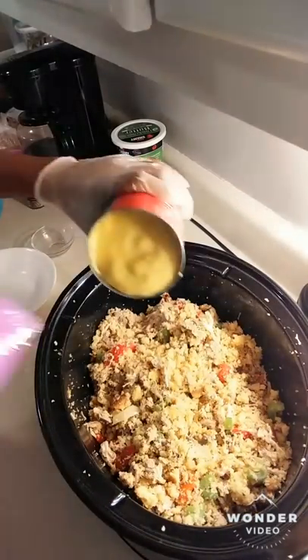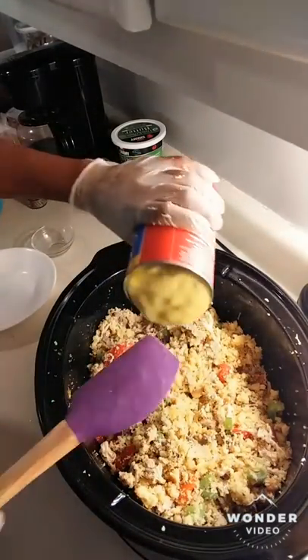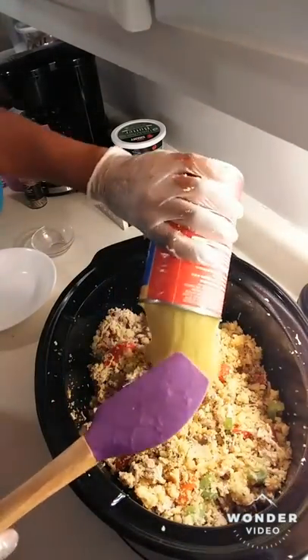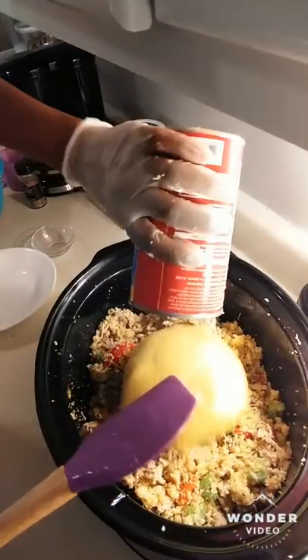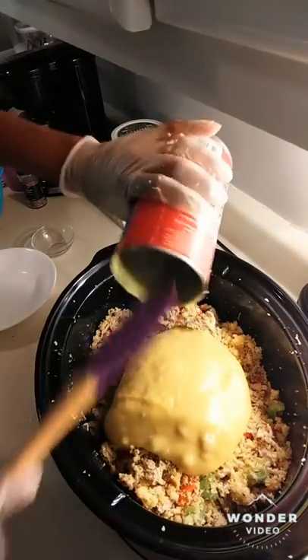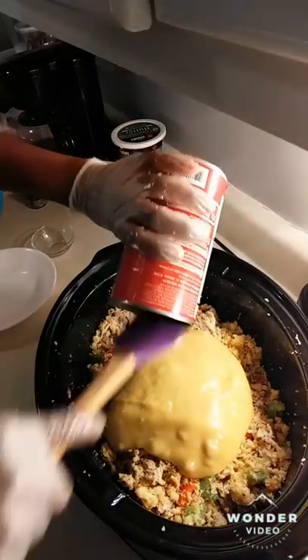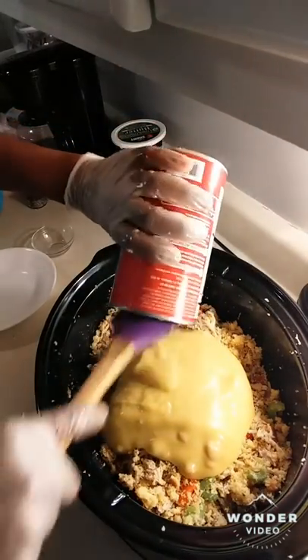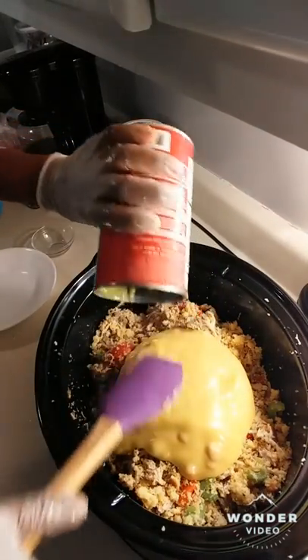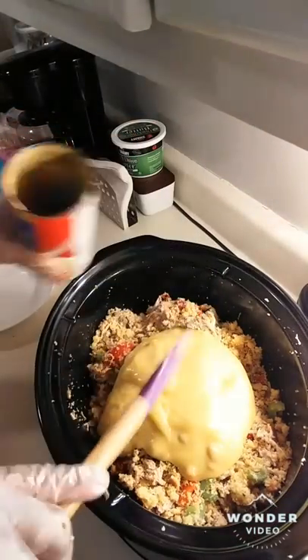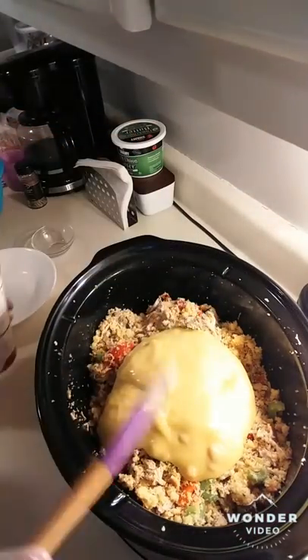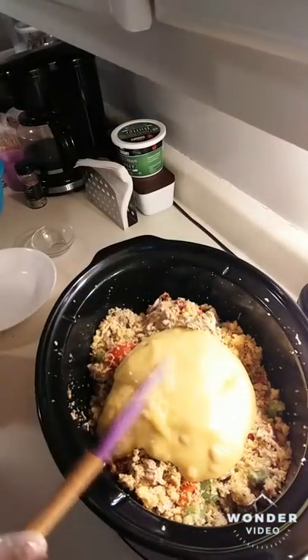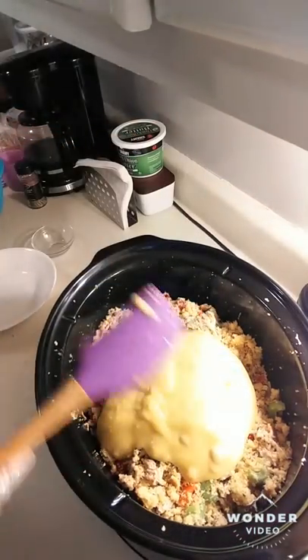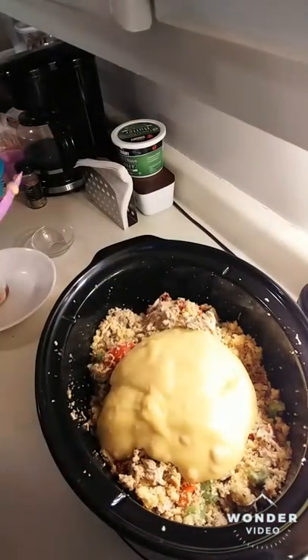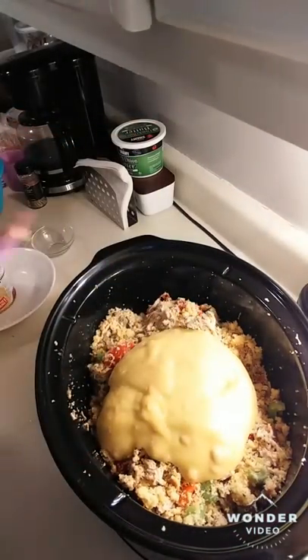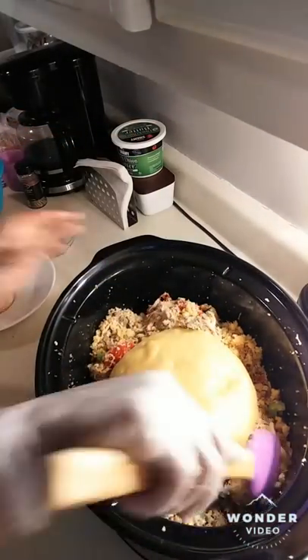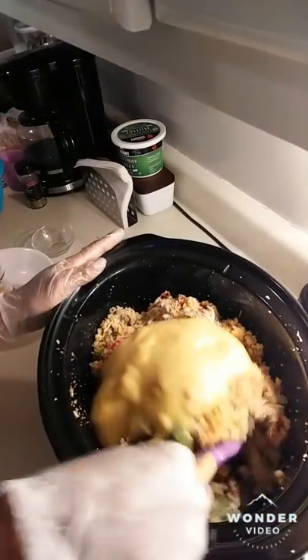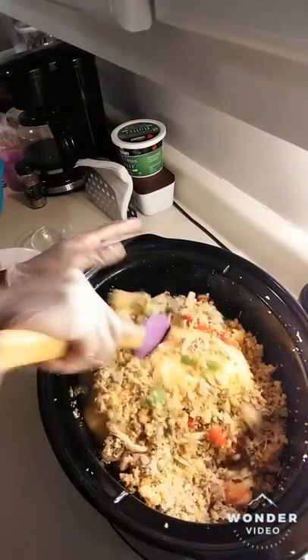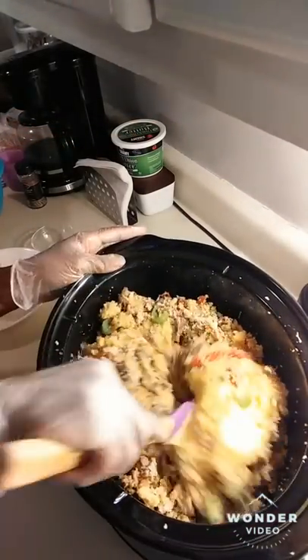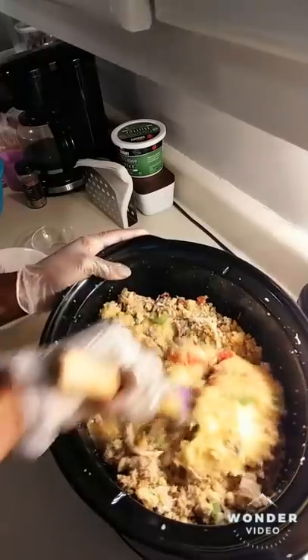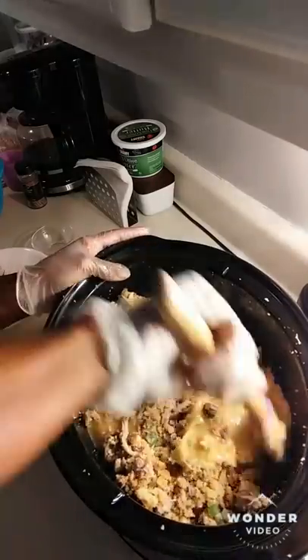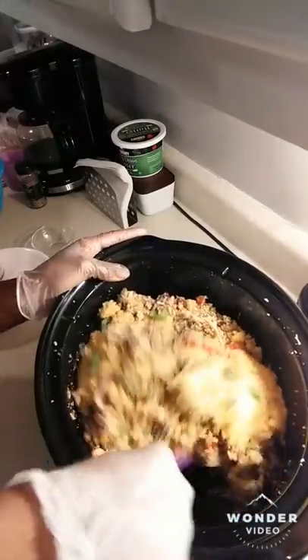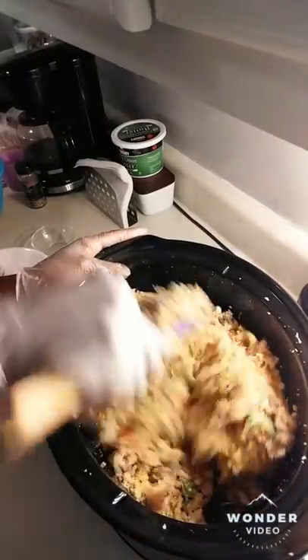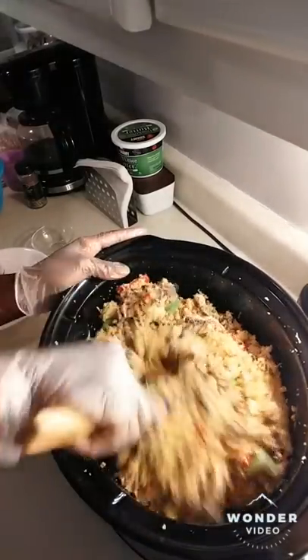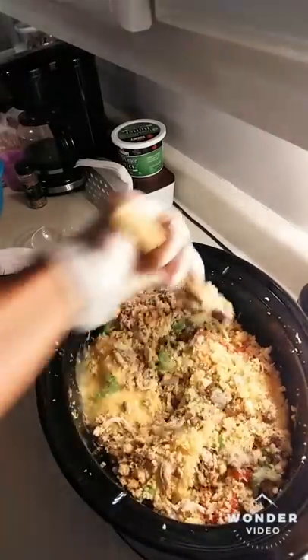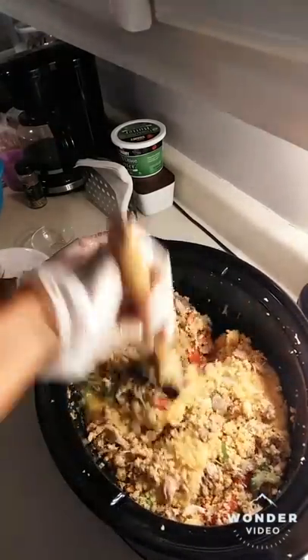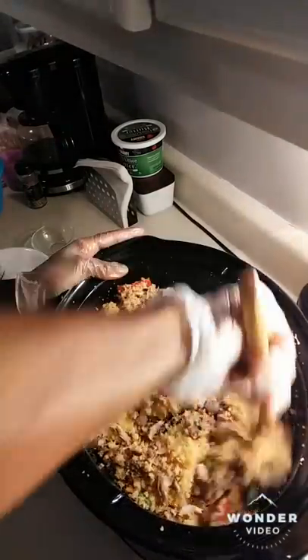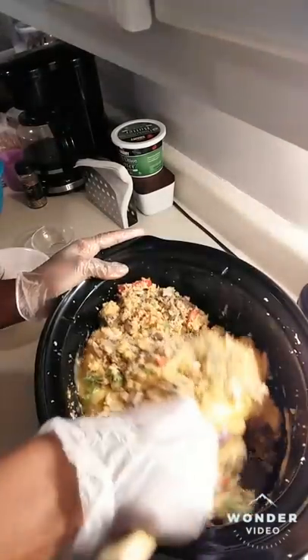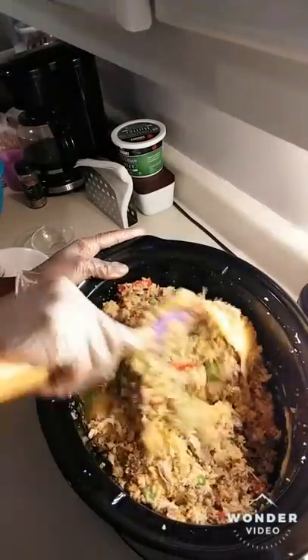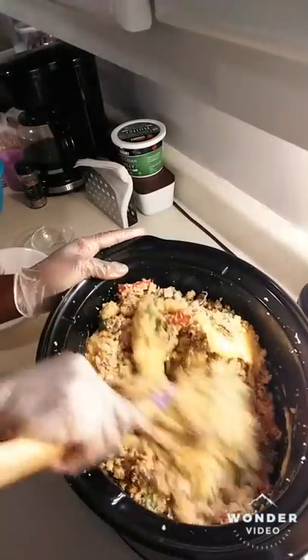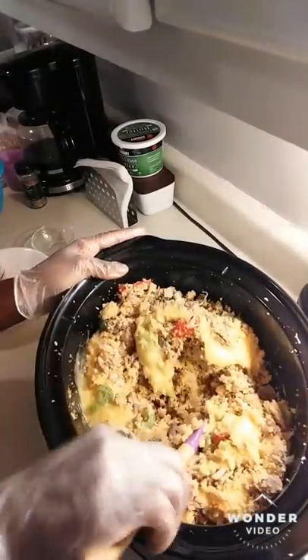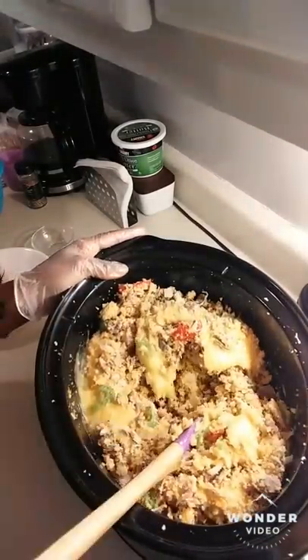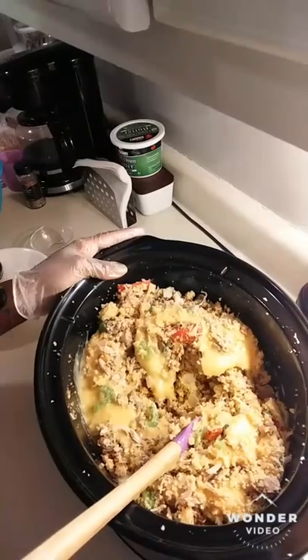I'm going to add one can of my soup, stir that in, and just get that well blended in.